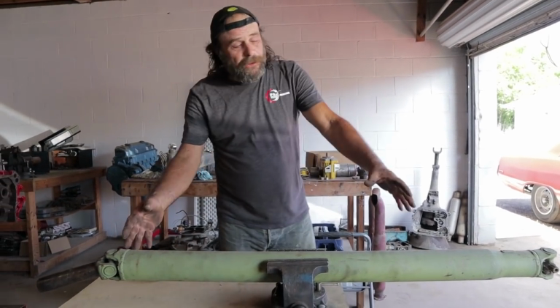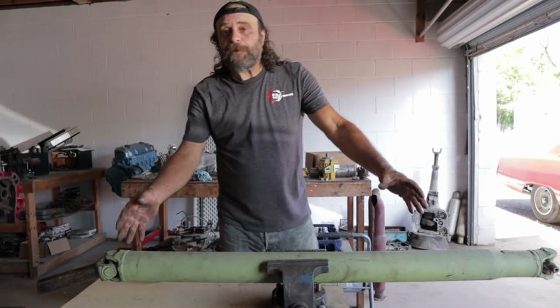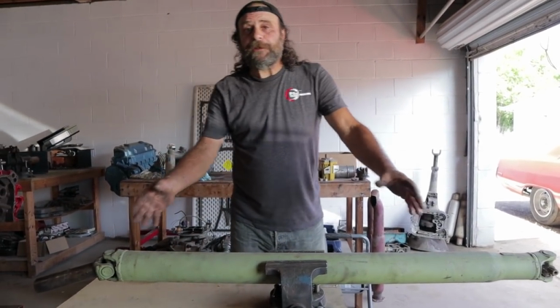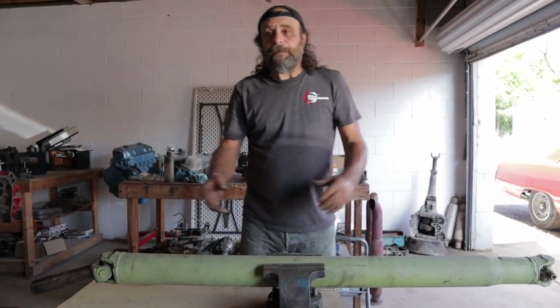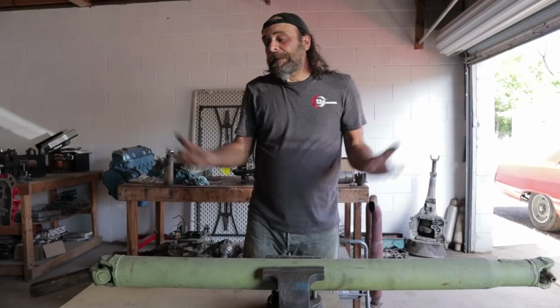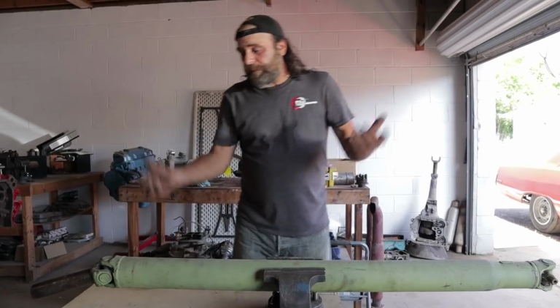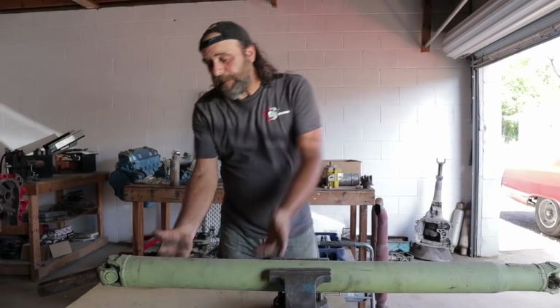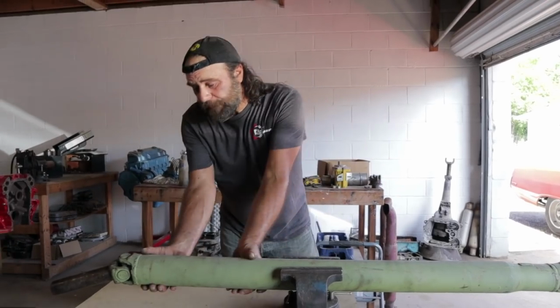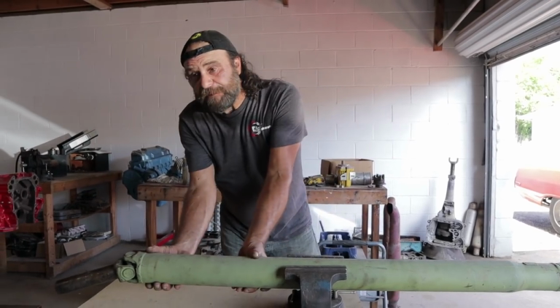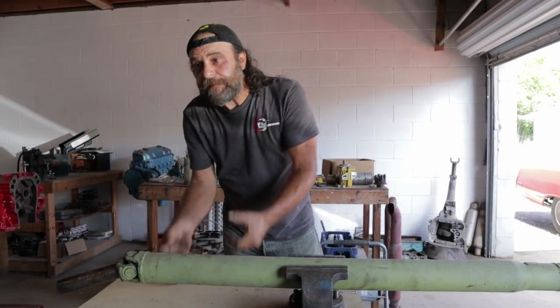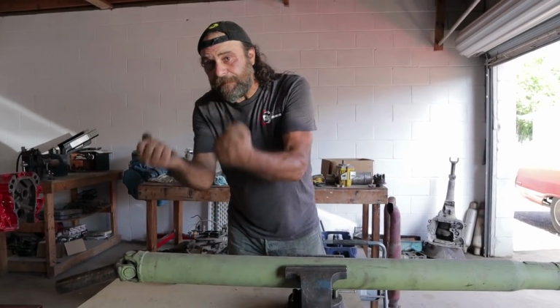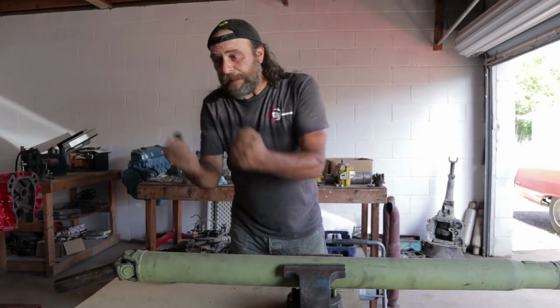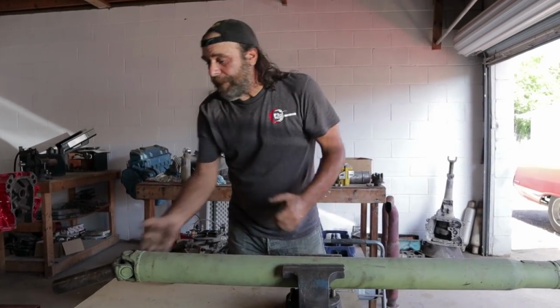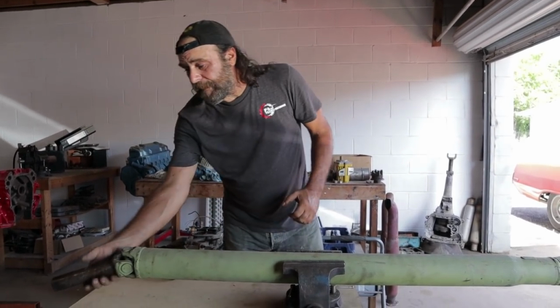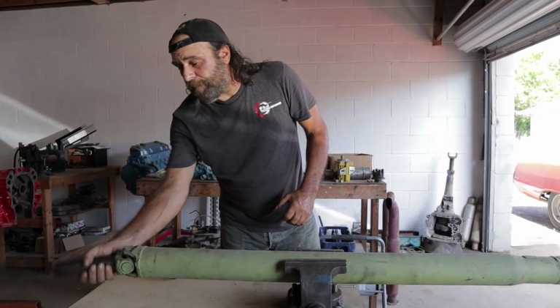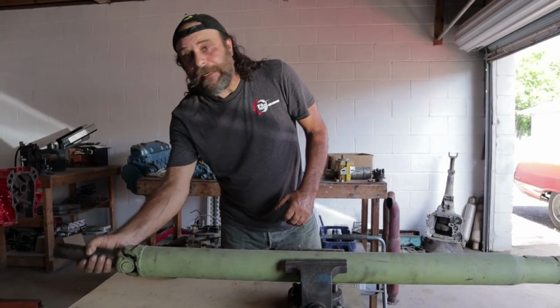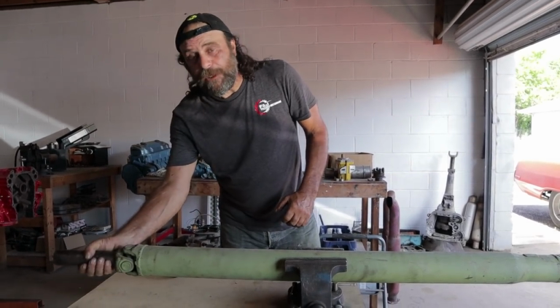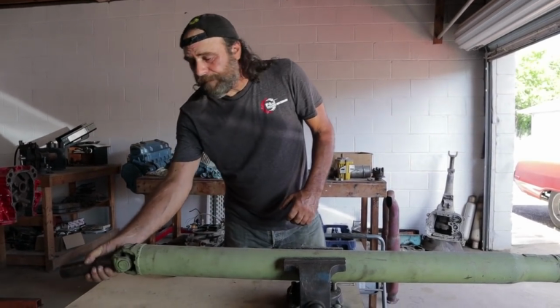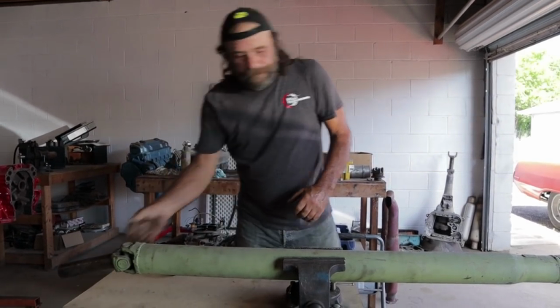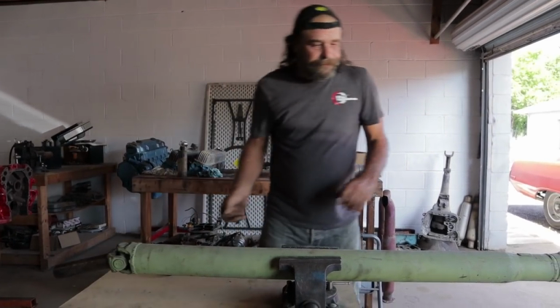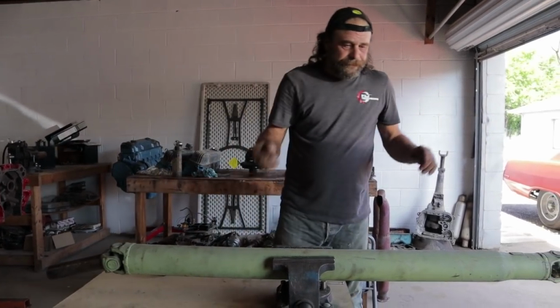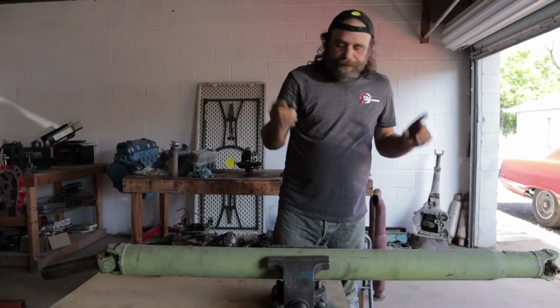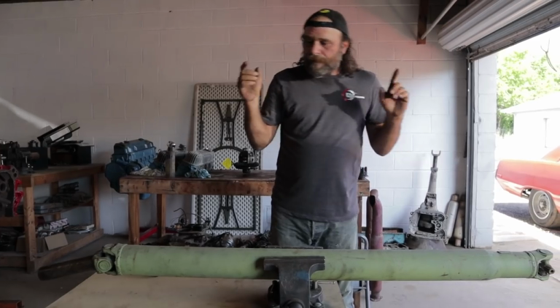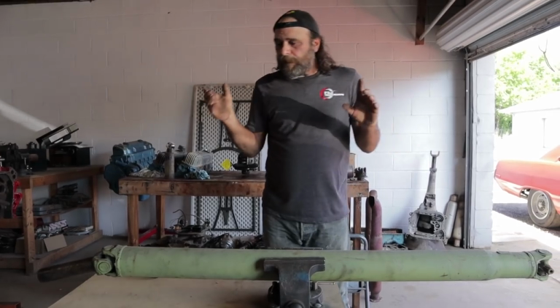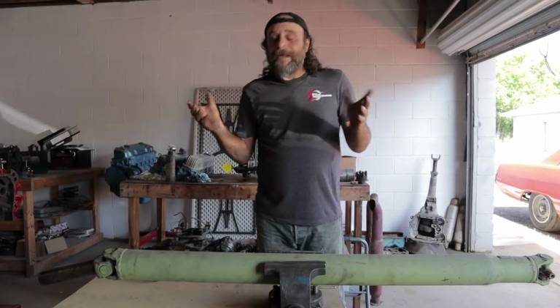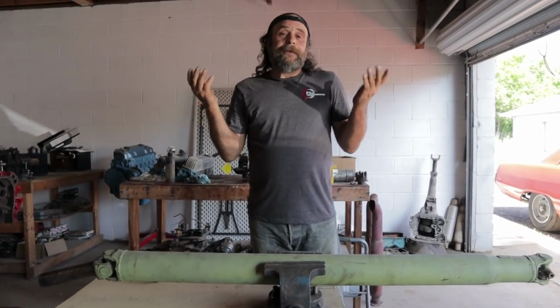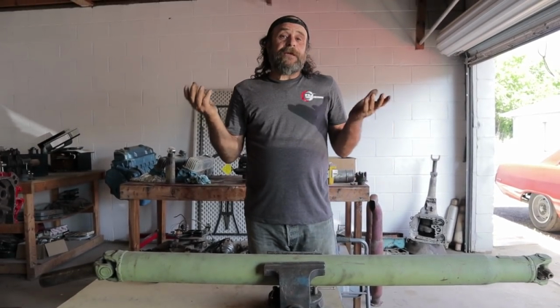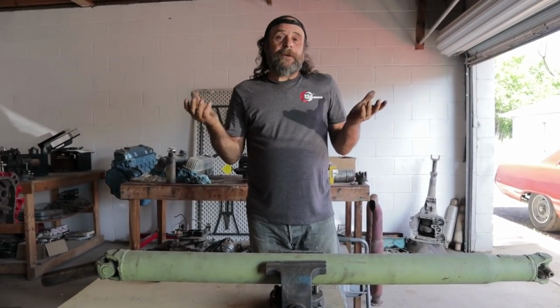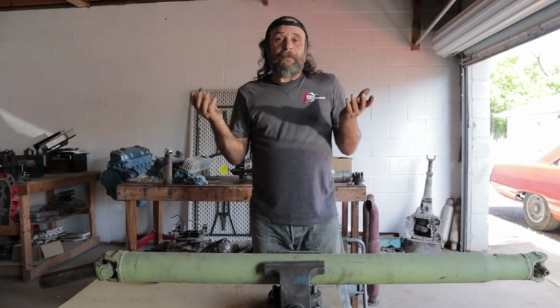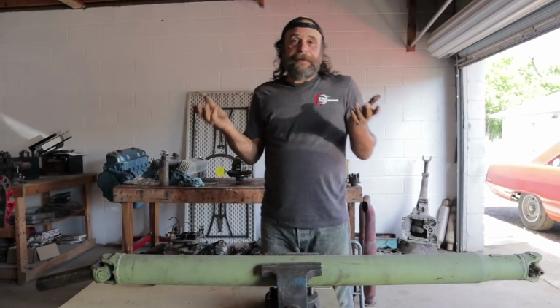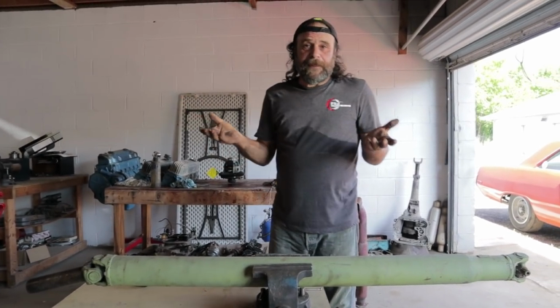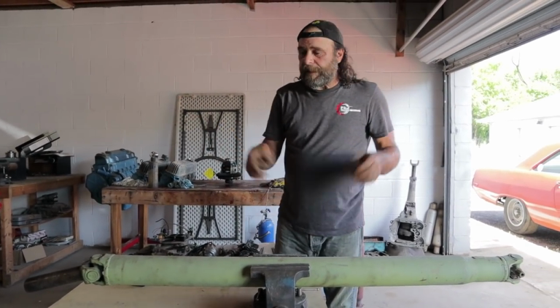We climbed underneath and both U-joints were in good shape. We grabbed the drive shaft, gave it a wiggle, and there was a lot of play at the yoke. So that generally means a bad tail shaft bushing.